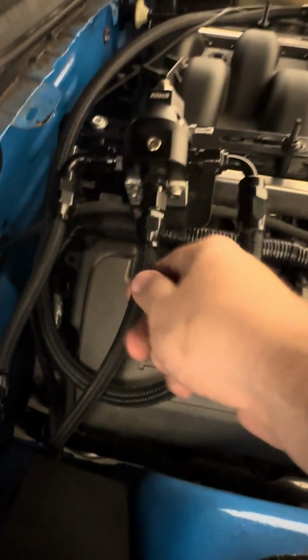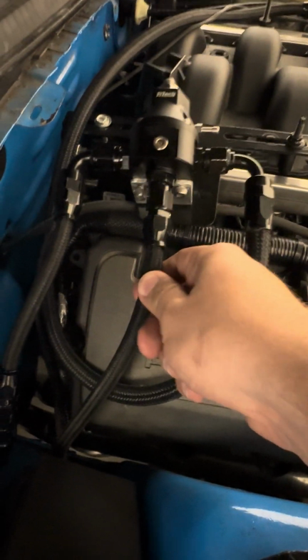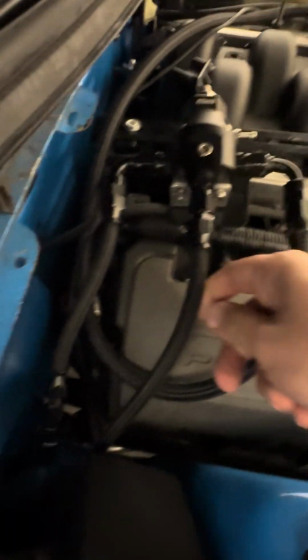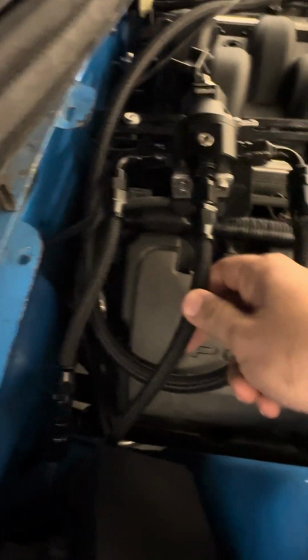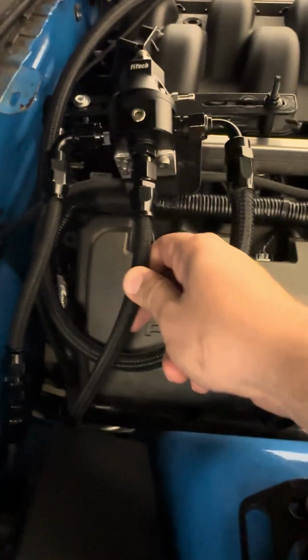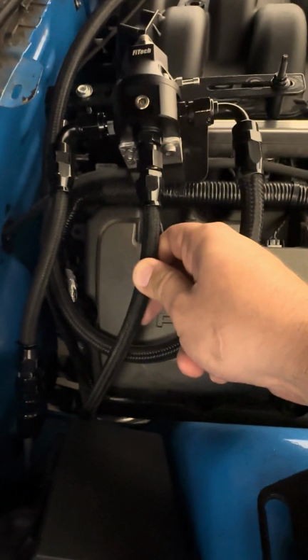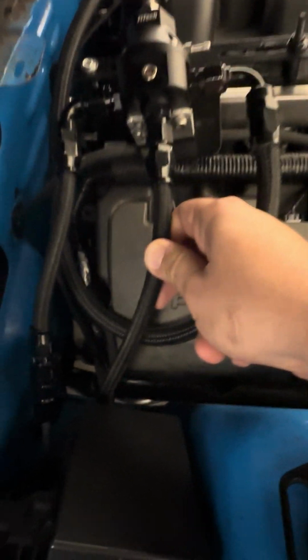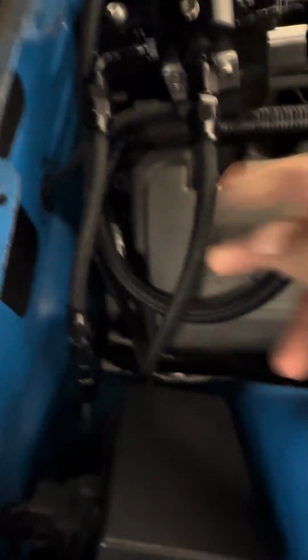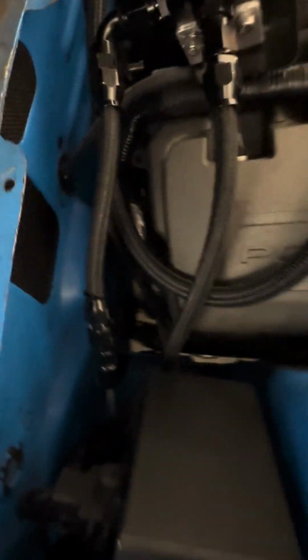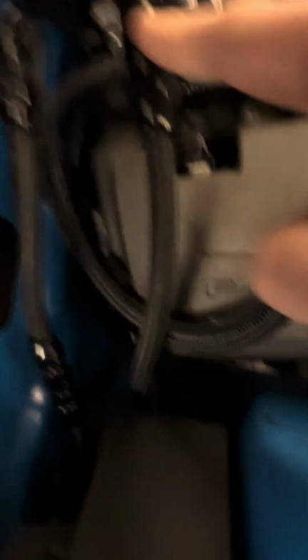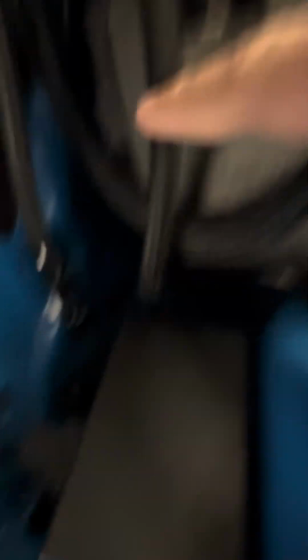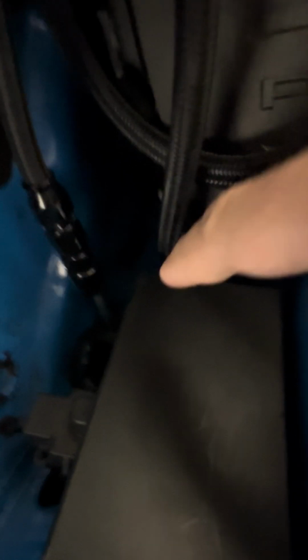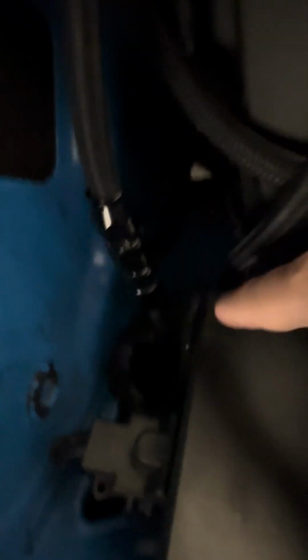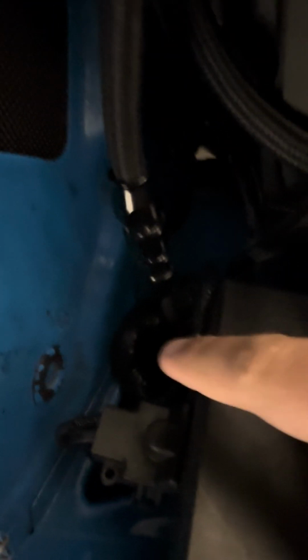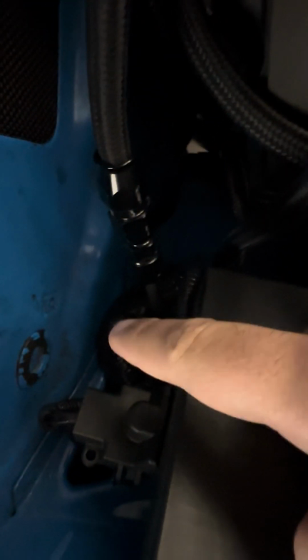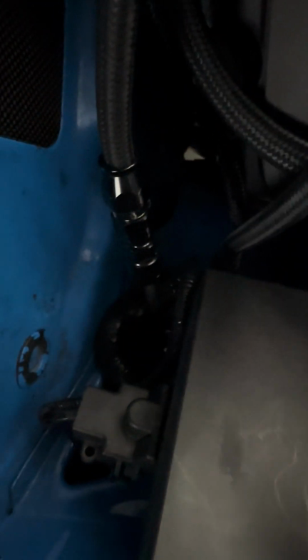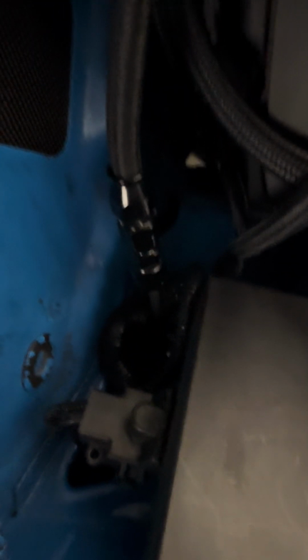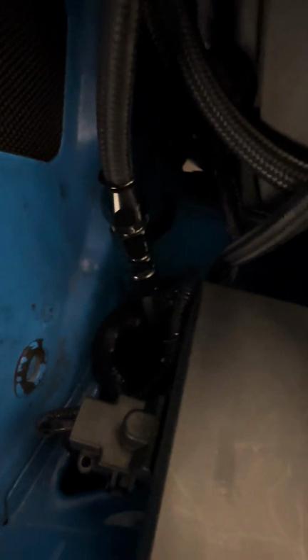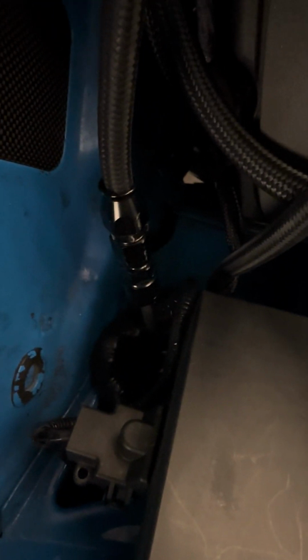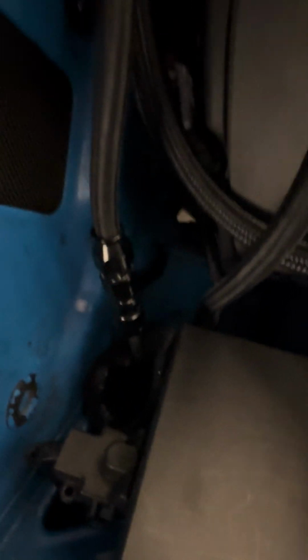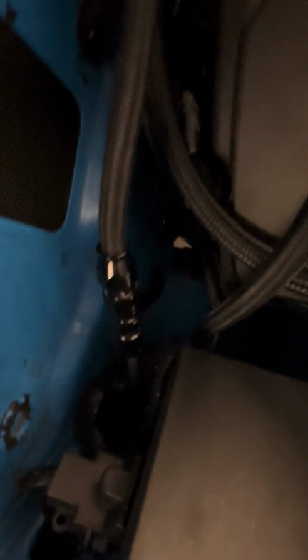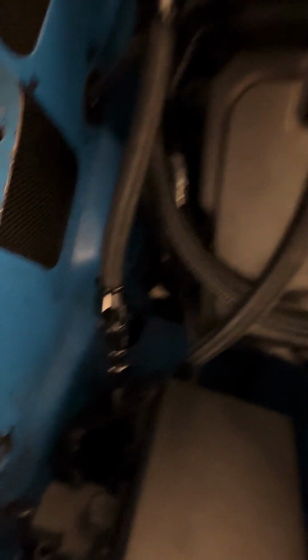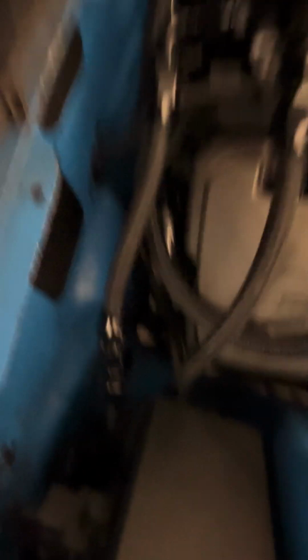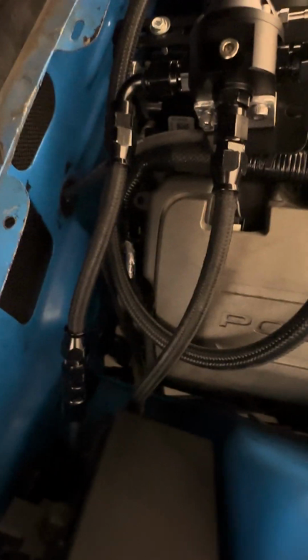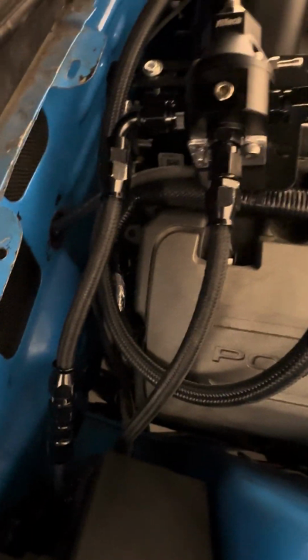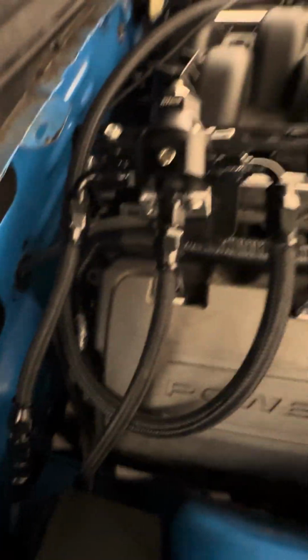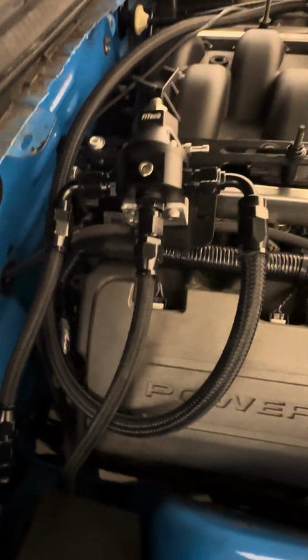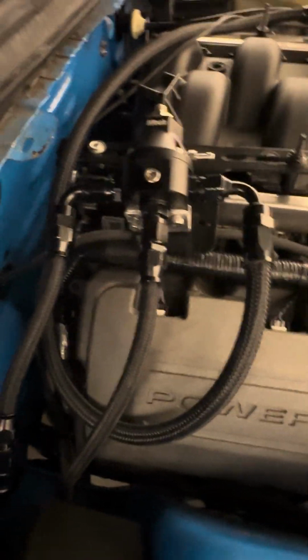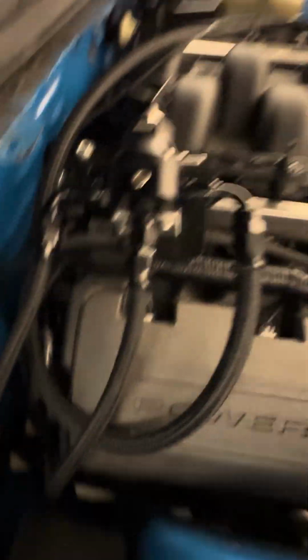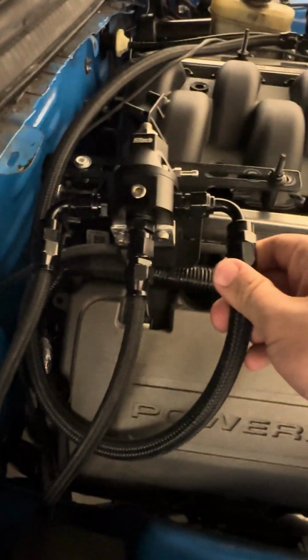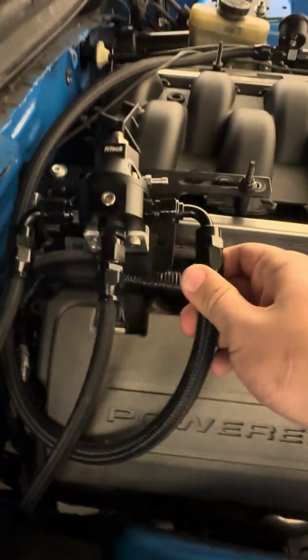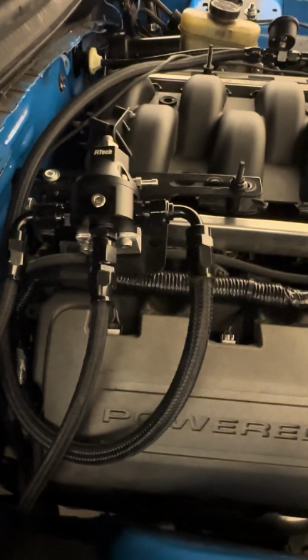This is my return line right here. What I did was ran that down in line with the feed line, just follow it right back to the tank to hook up to that hat.